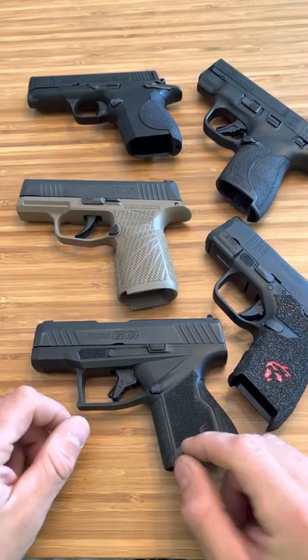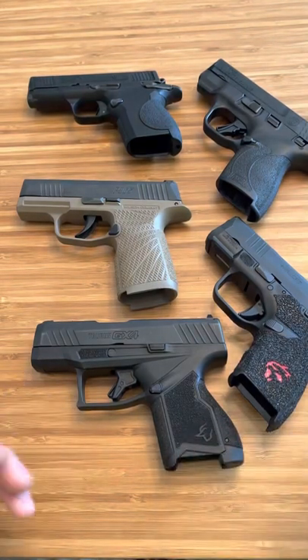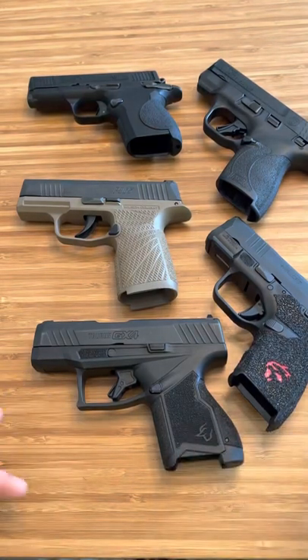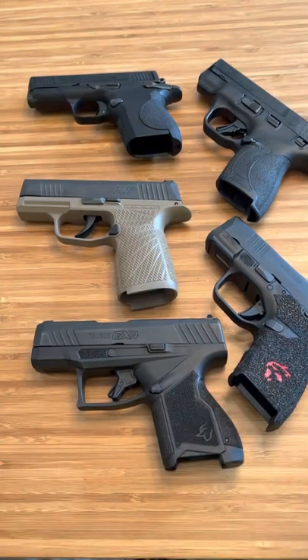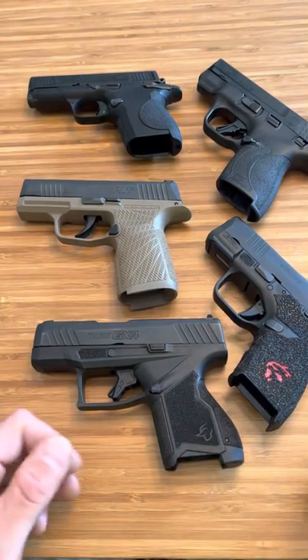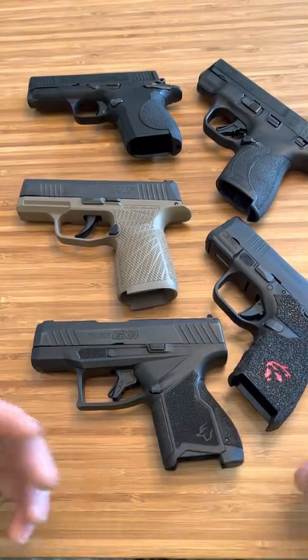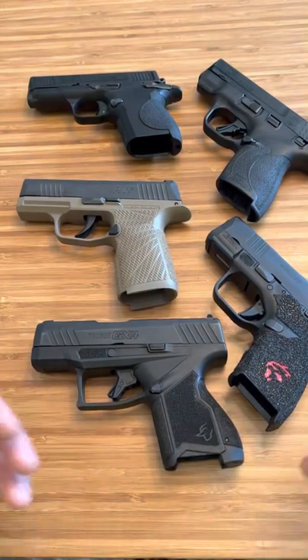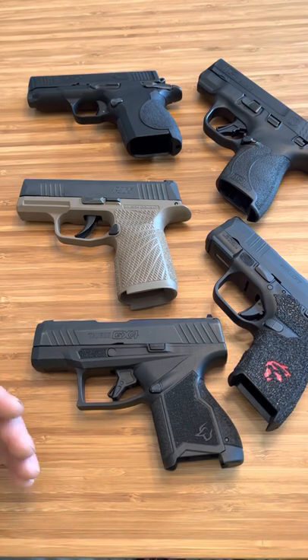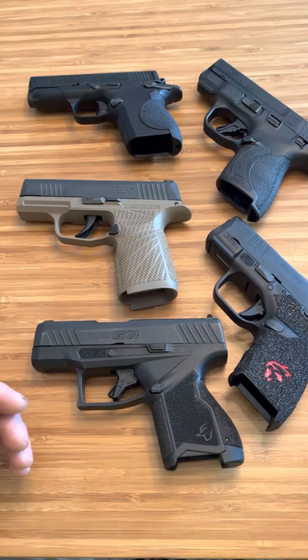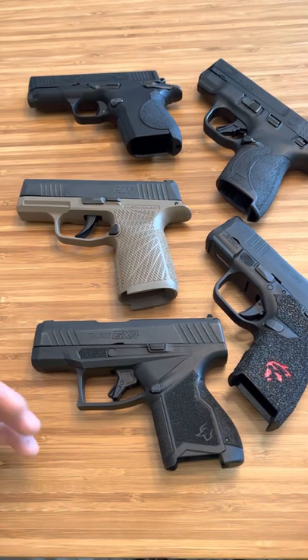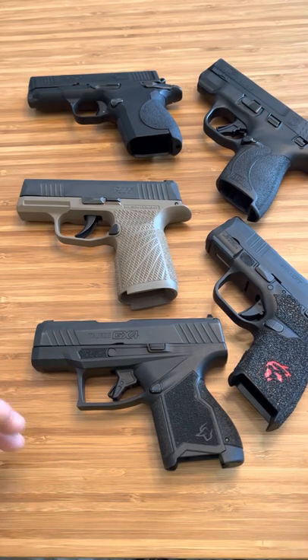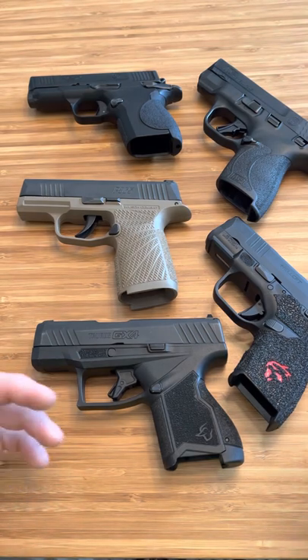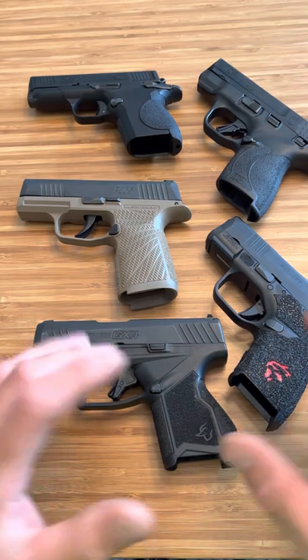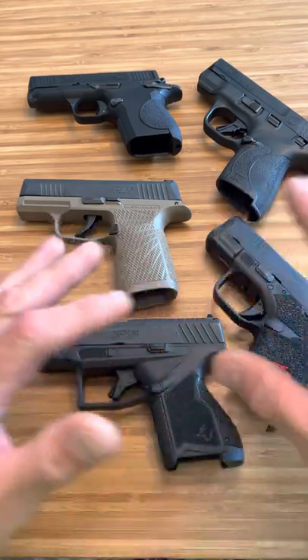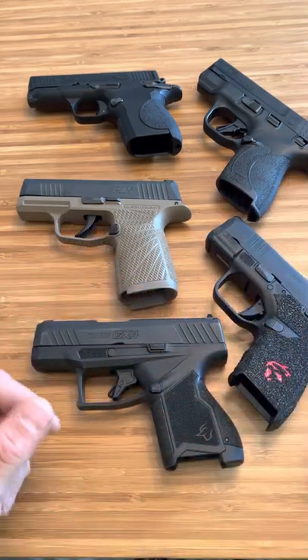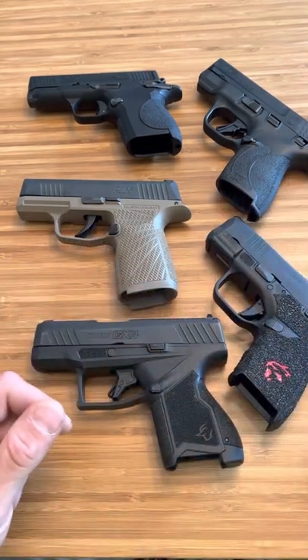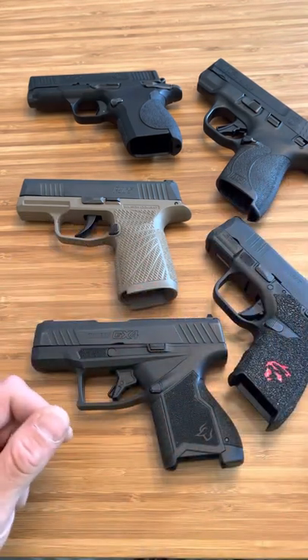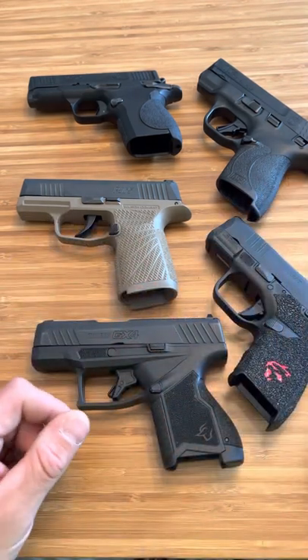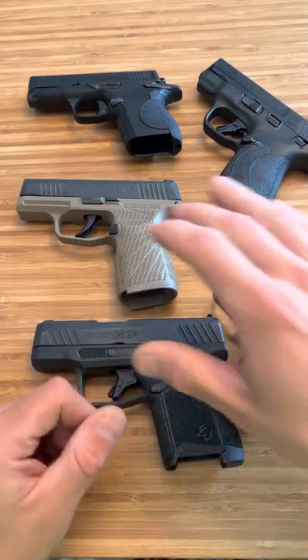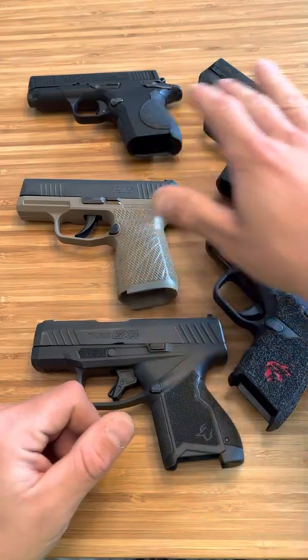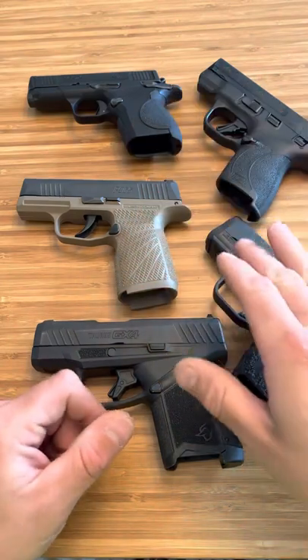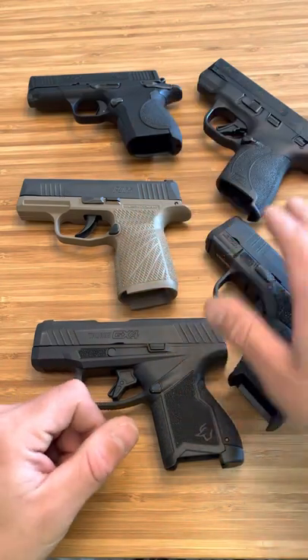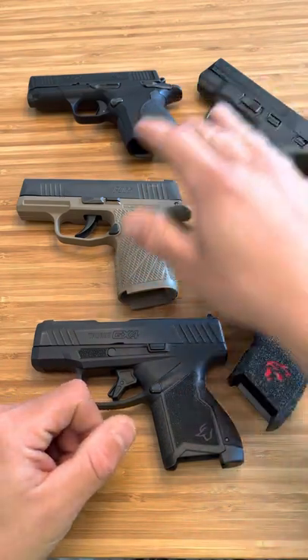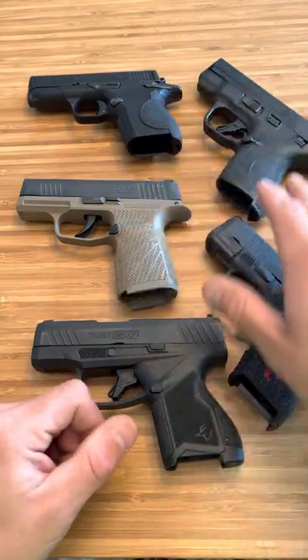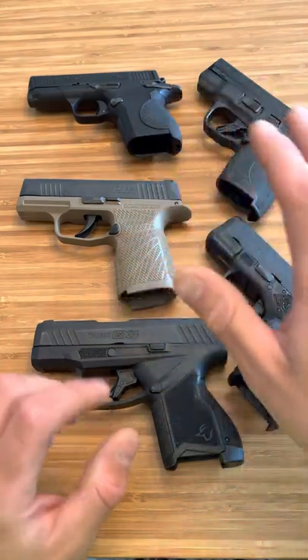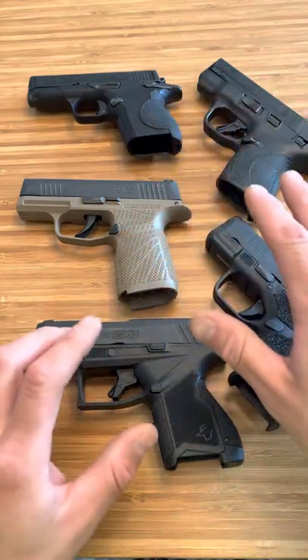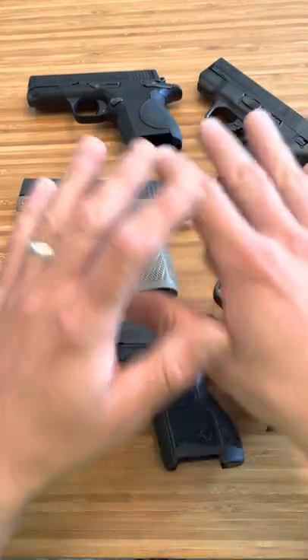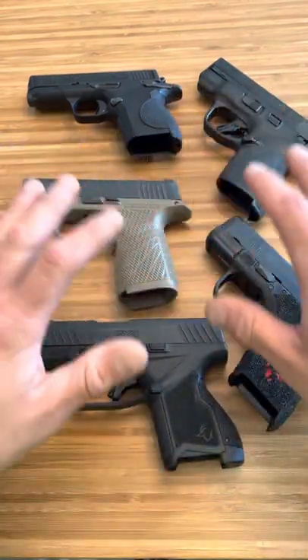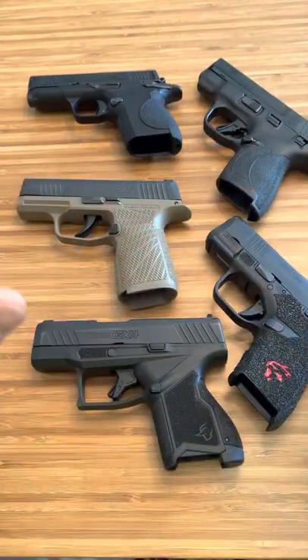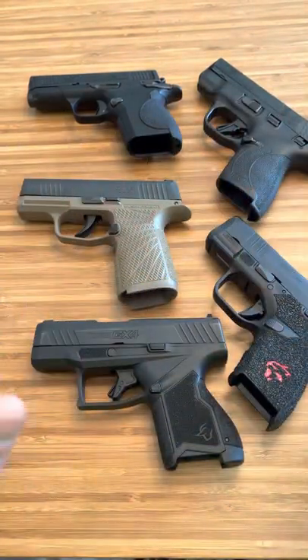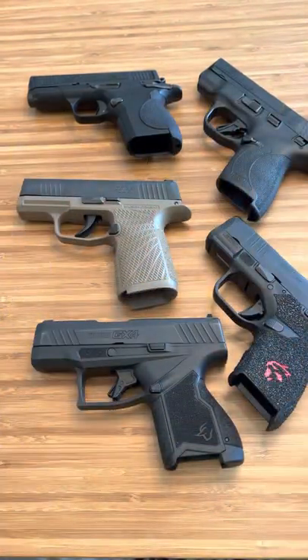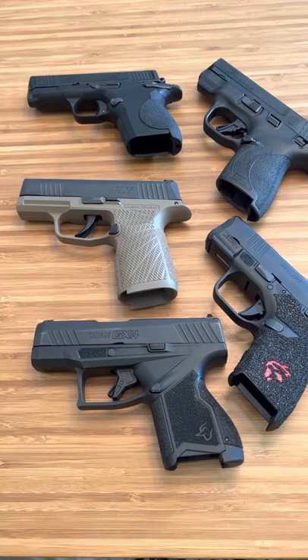Now there is forever a debate when it comes to firearms about the best trigger, especially on the Micro 9s because they're so popular. None of these have aftermarket triggers, none of these have anything done to them. These are all stock internals completely.